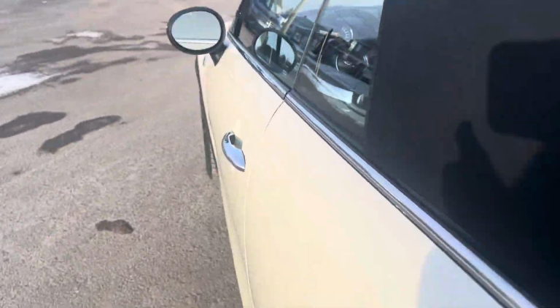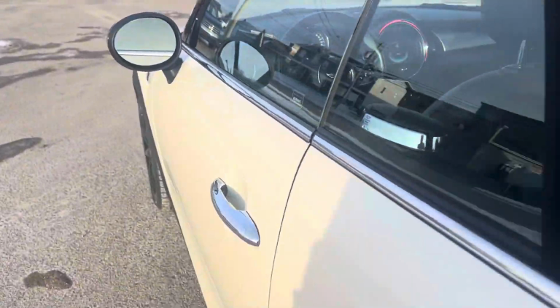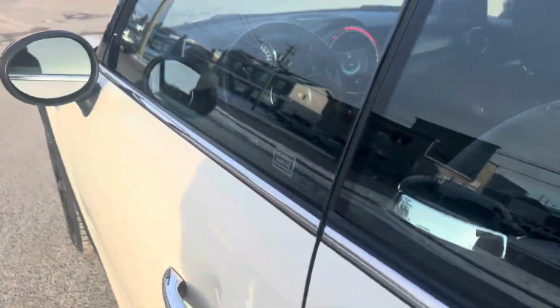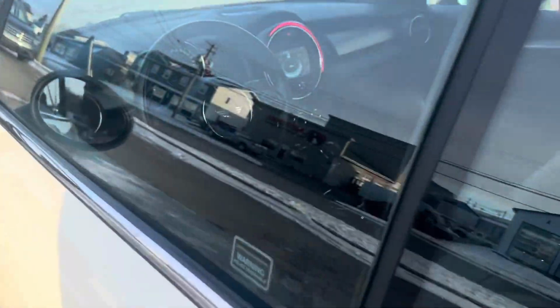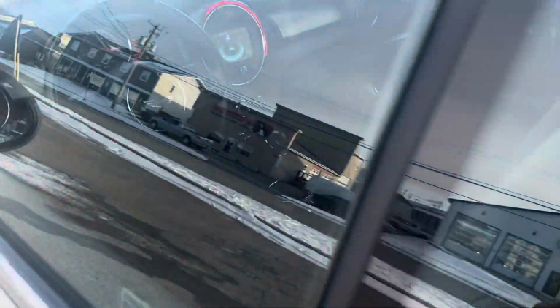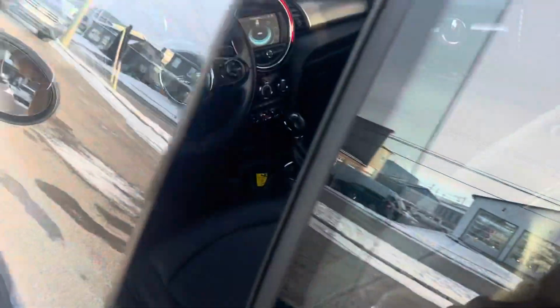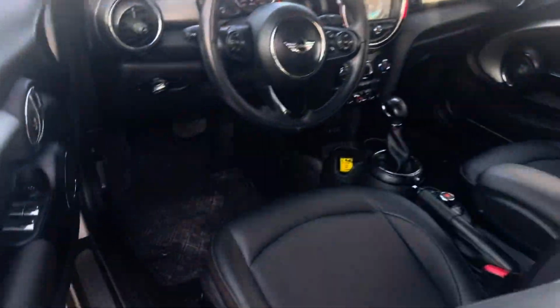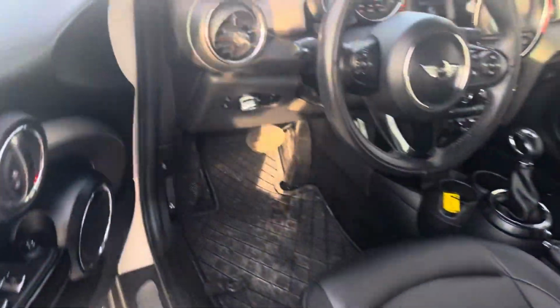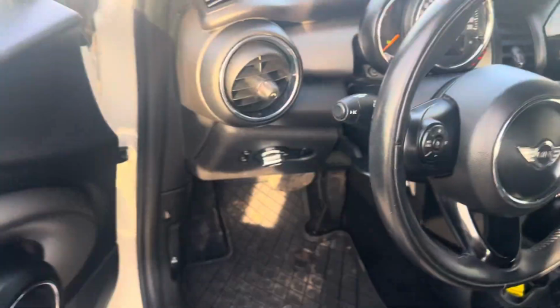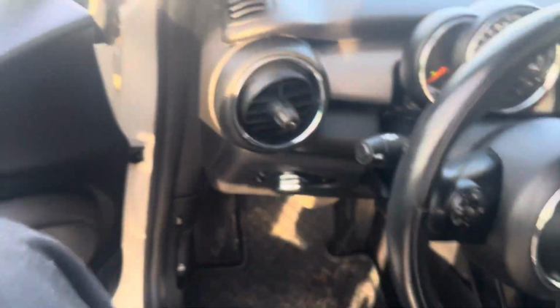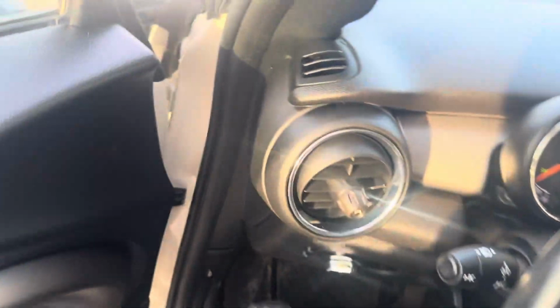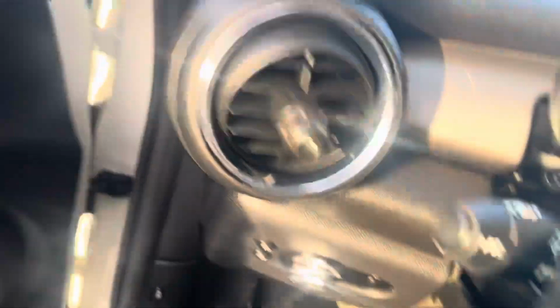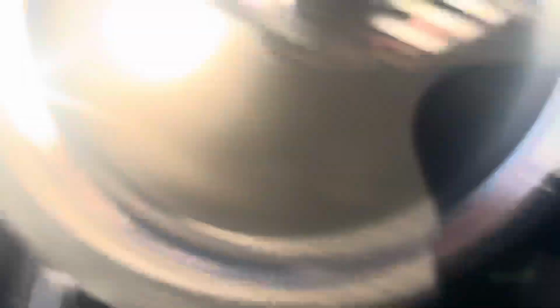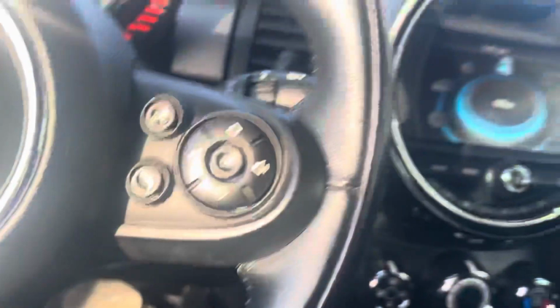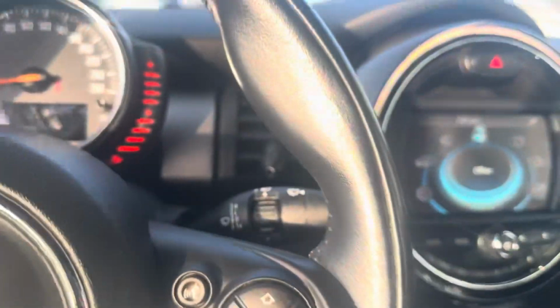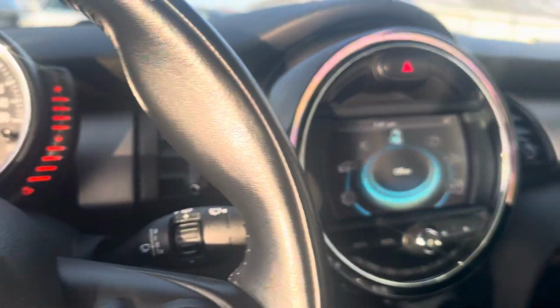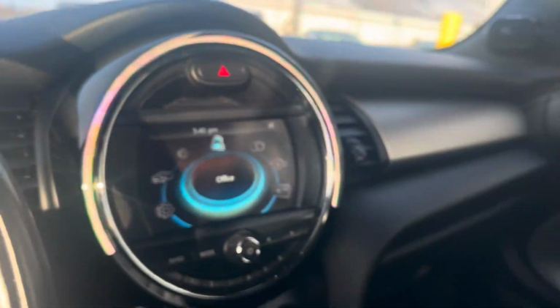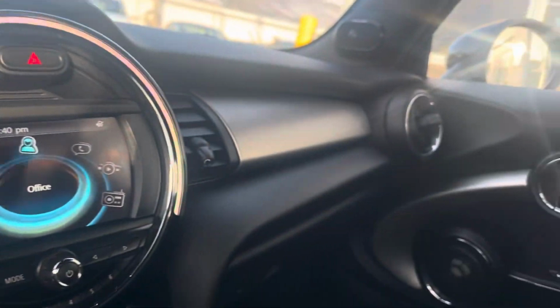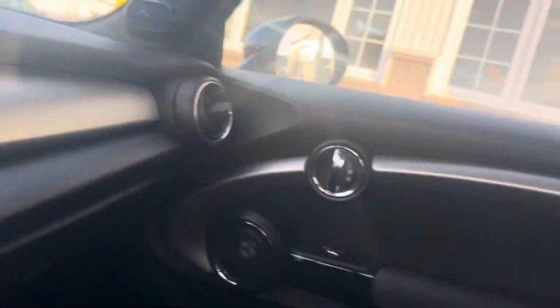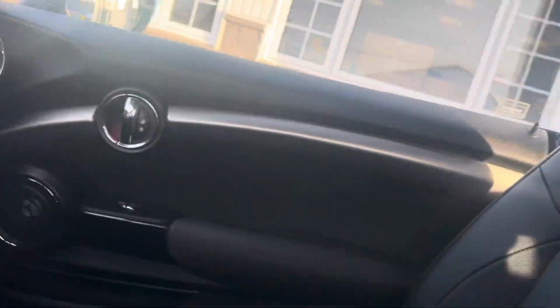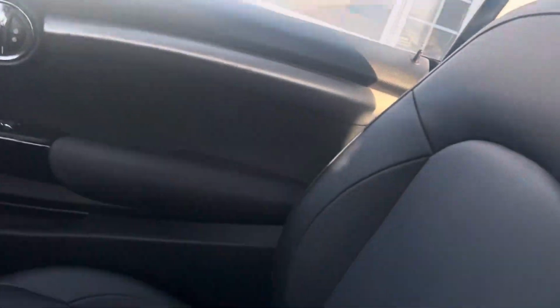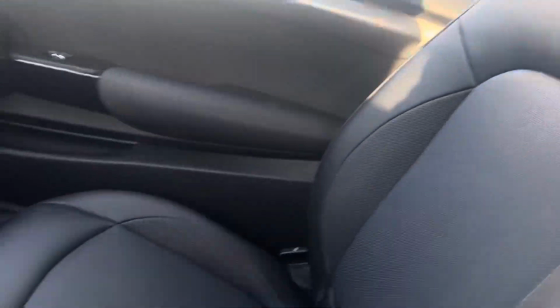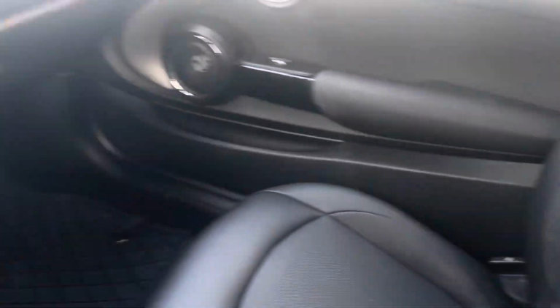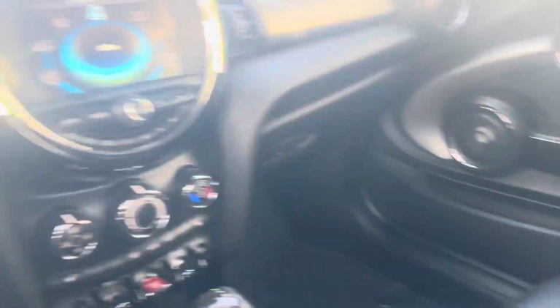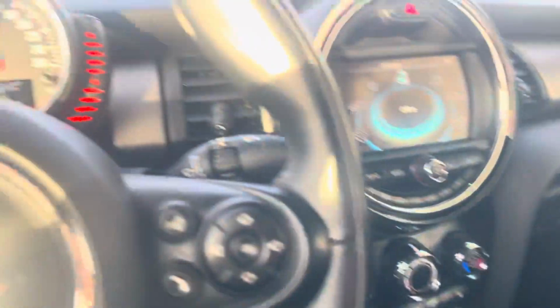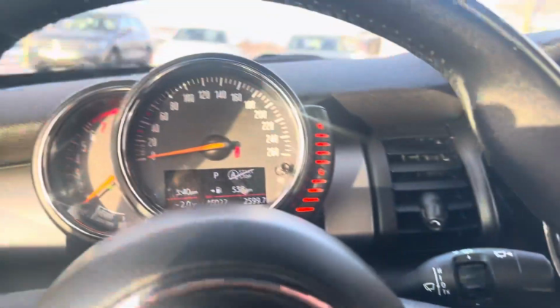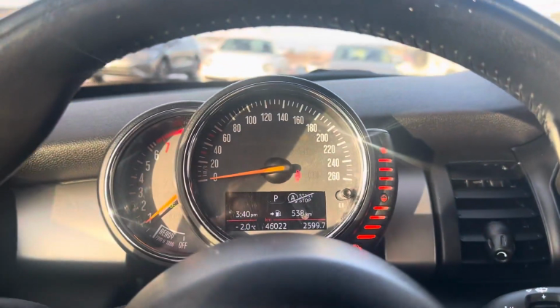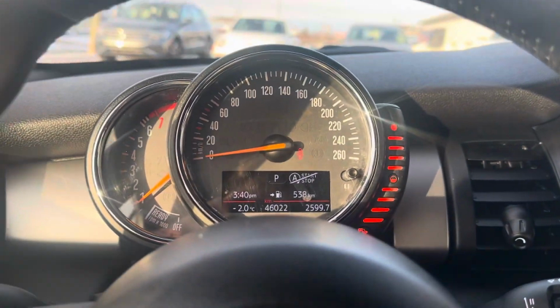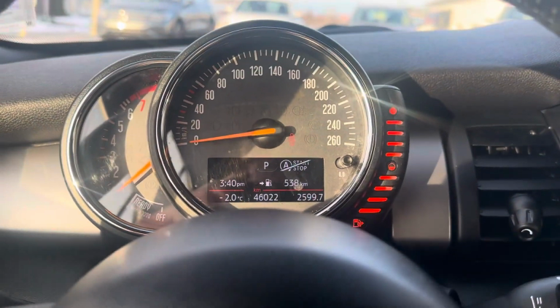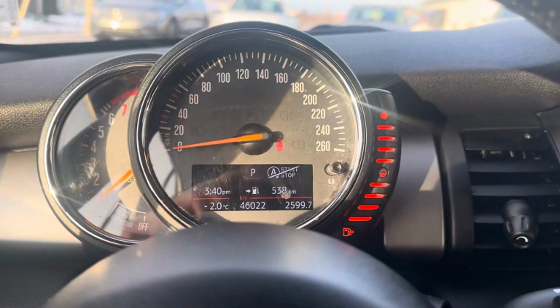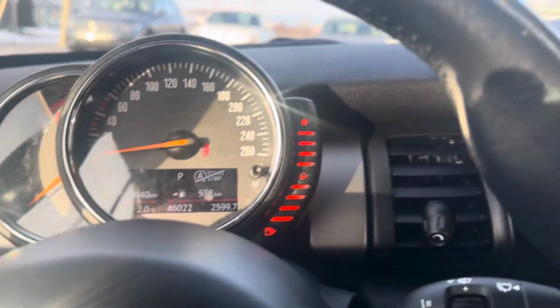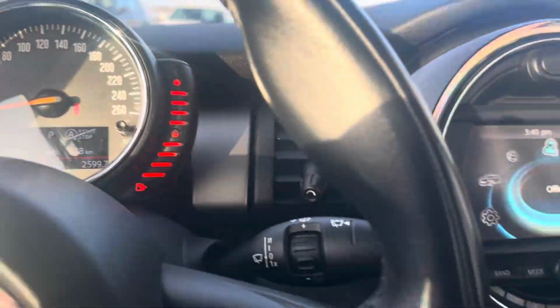Let's take a look inside. As you can see, the interior is in beautiful condition. It only has 46,000 kilometers on it.